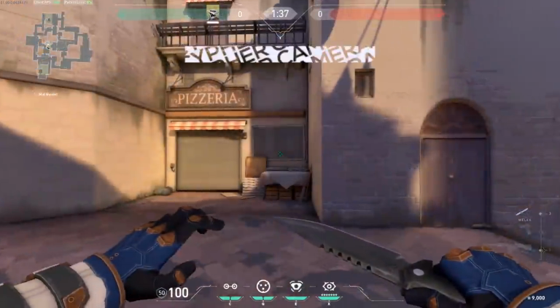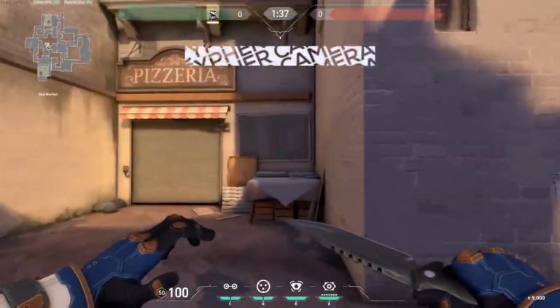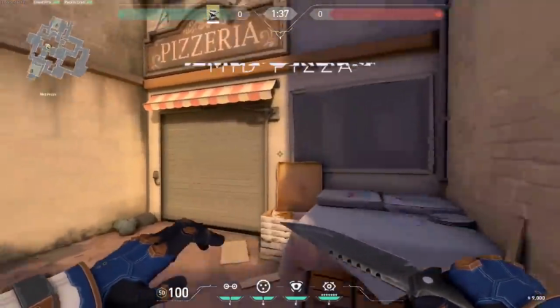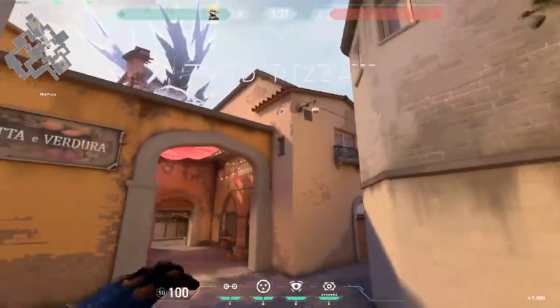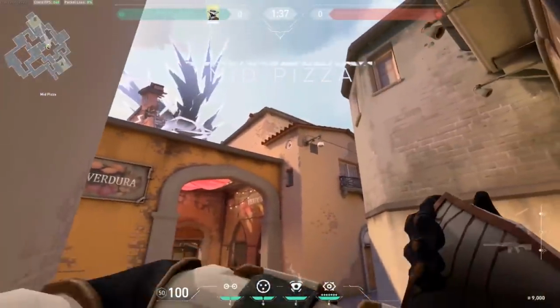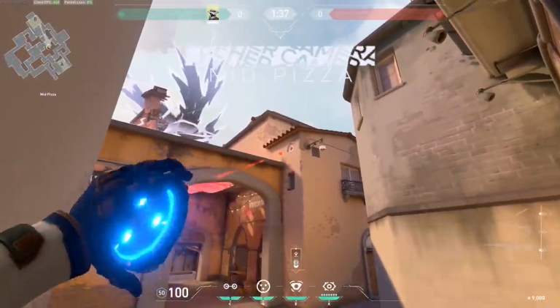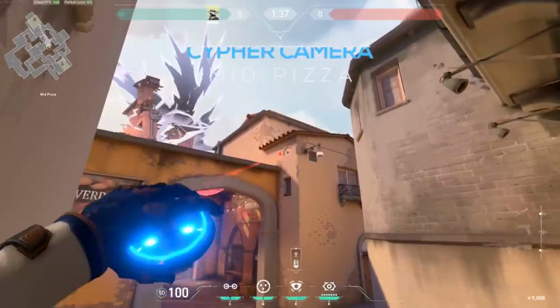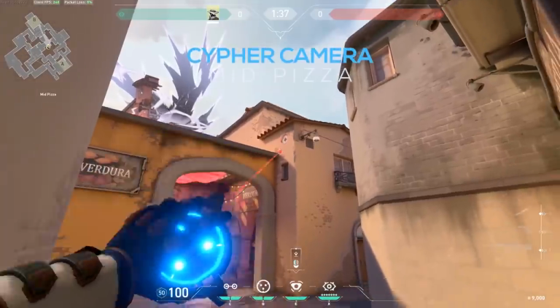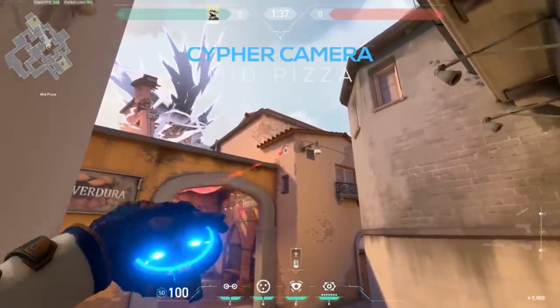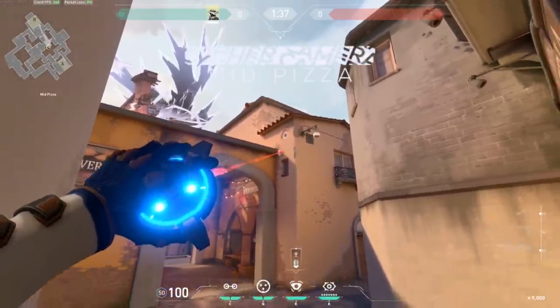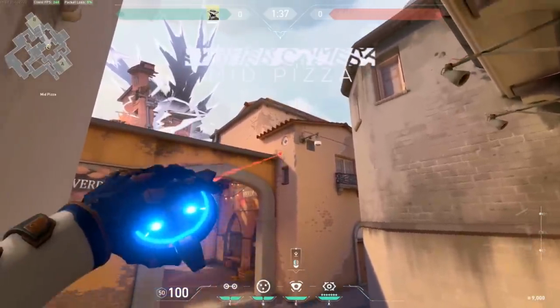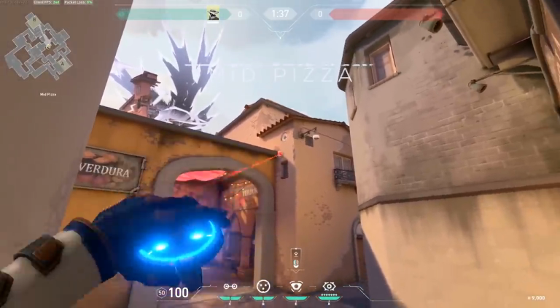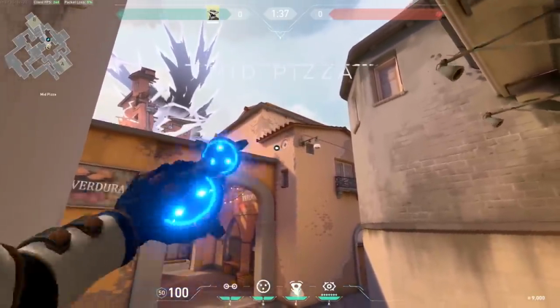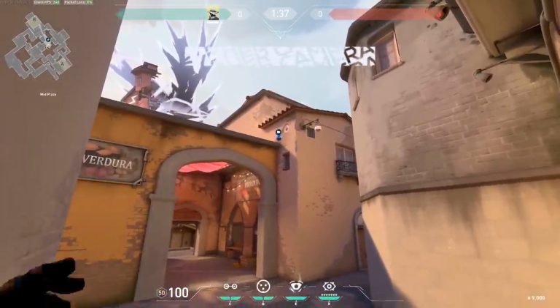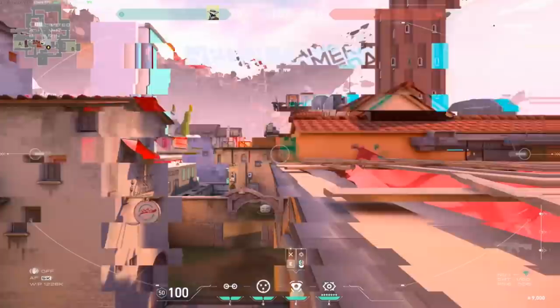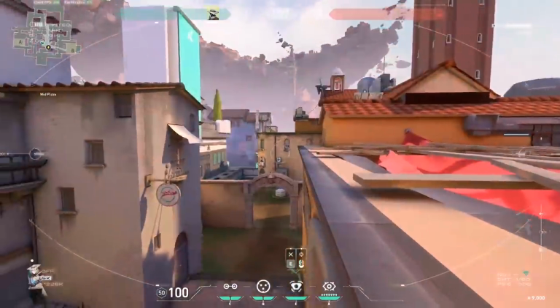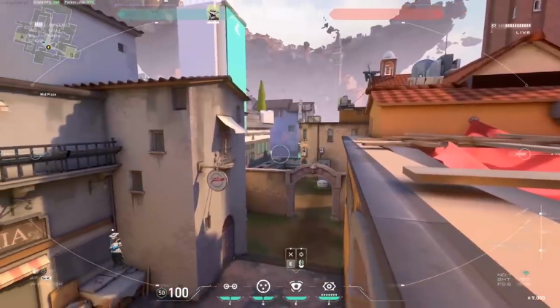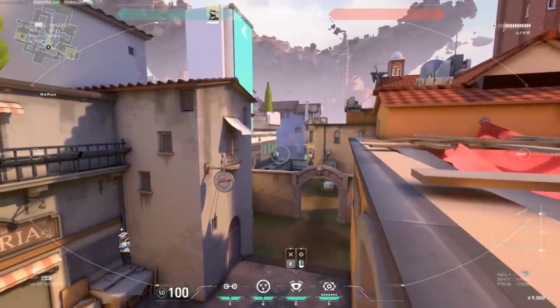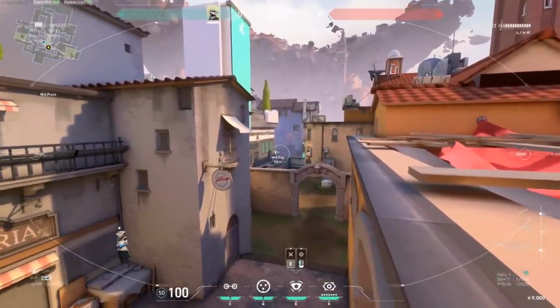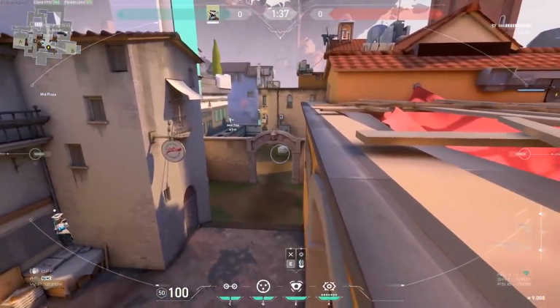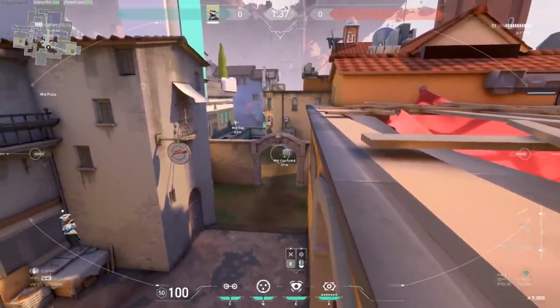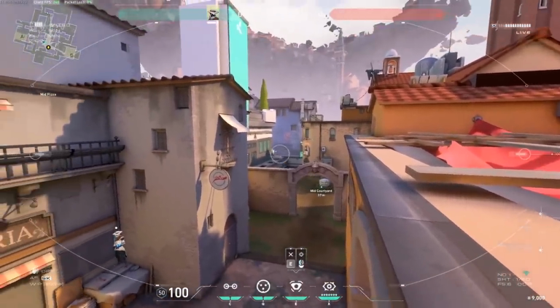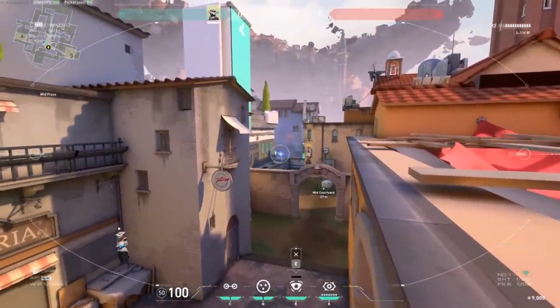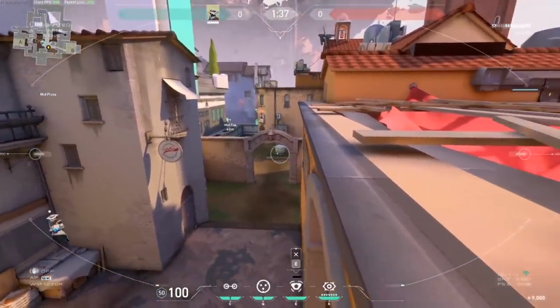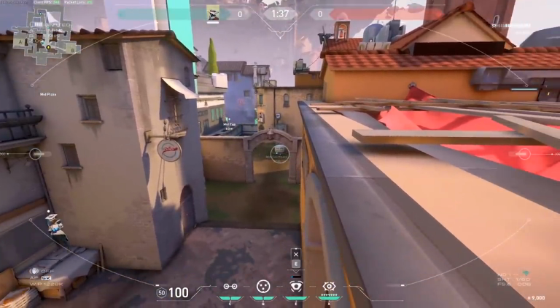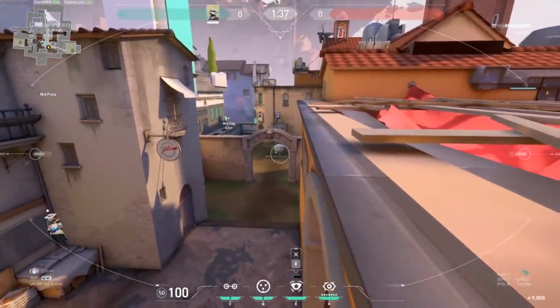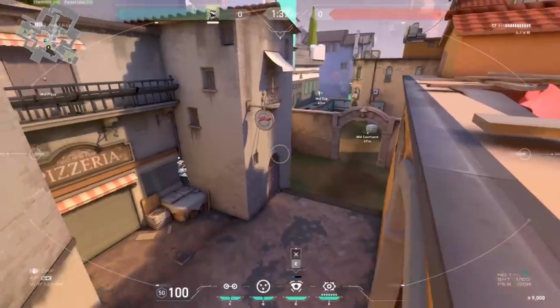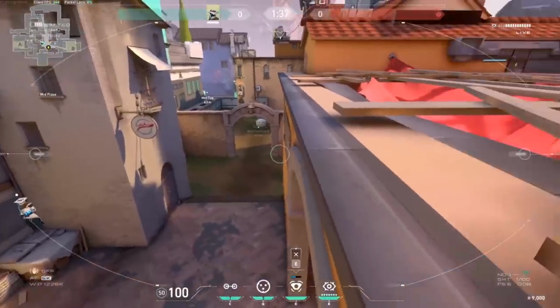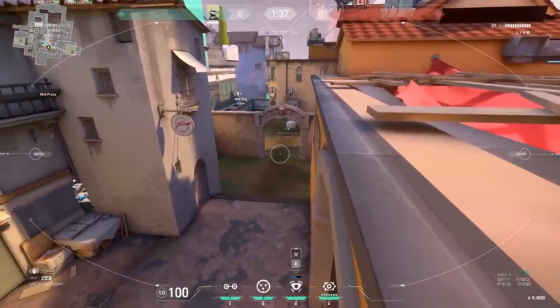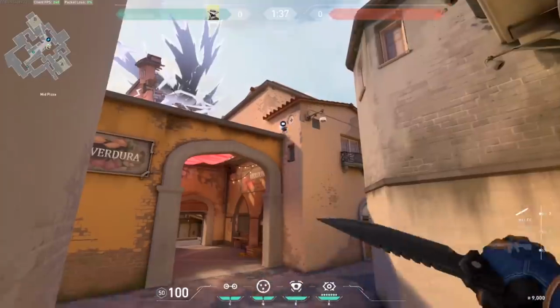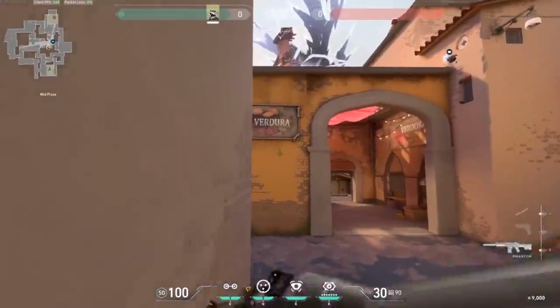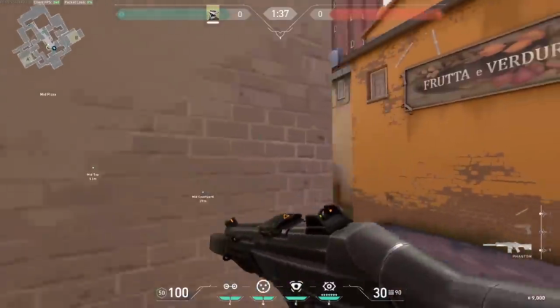Mid pizza: go up on the box, aim to the wall, jump, and place it. Once it turns blue you can see through all of mid and see the entry to mid. It's overall a really nice camera because it blends in with the roof.